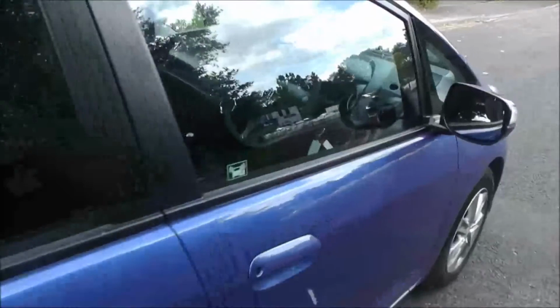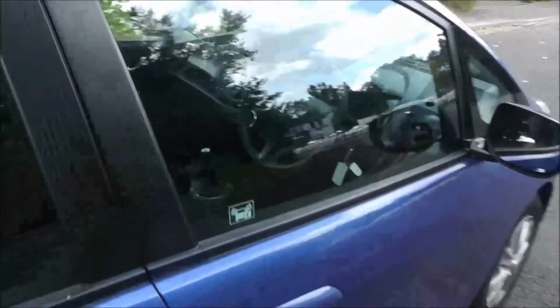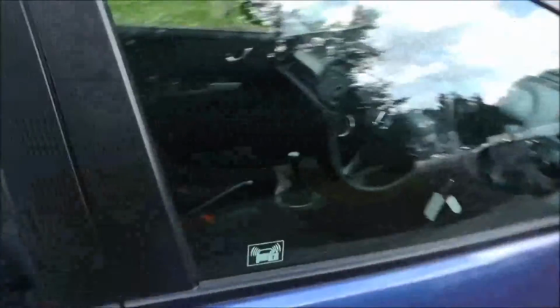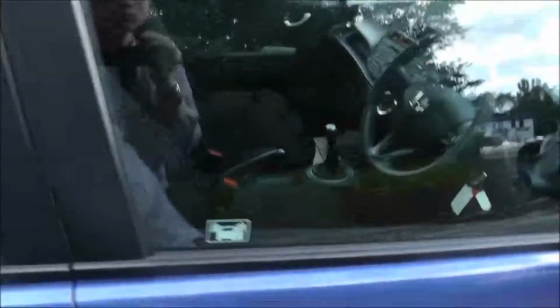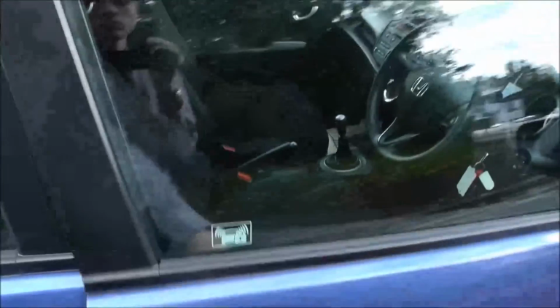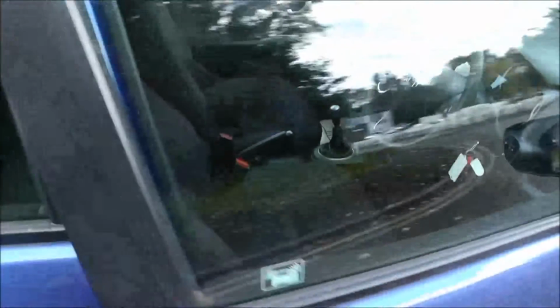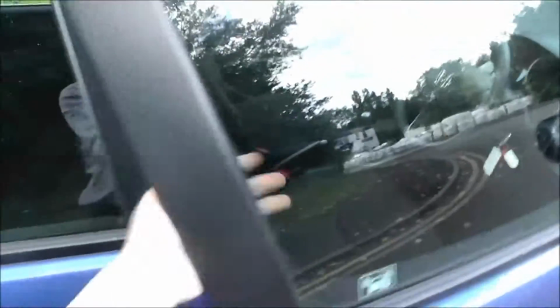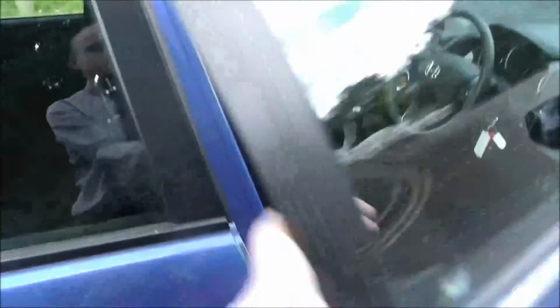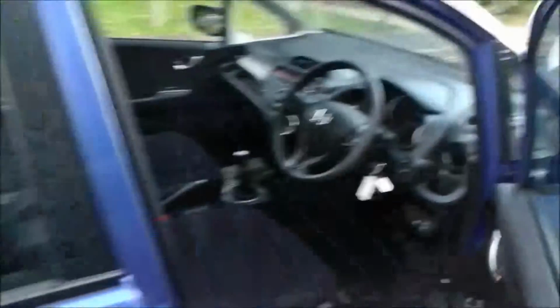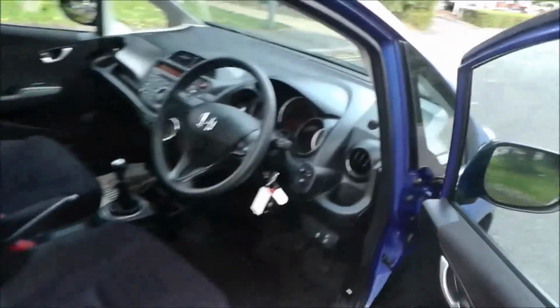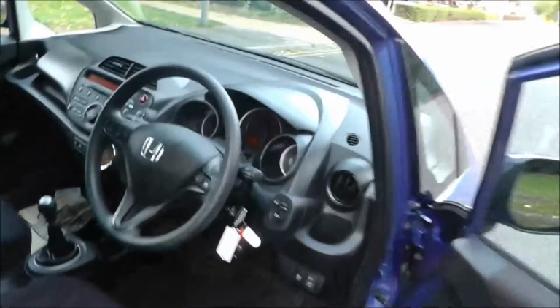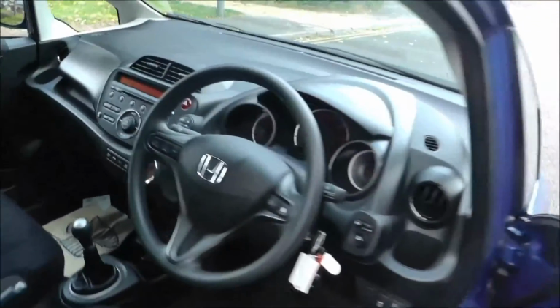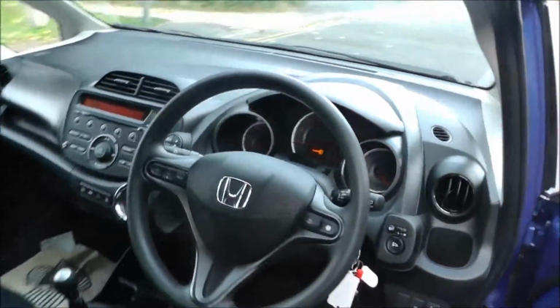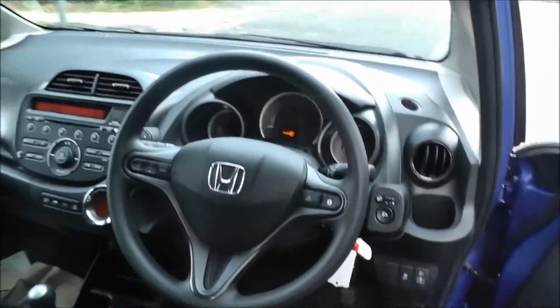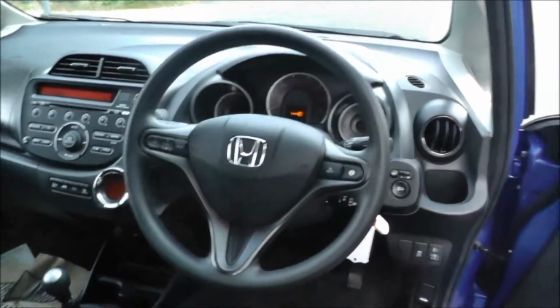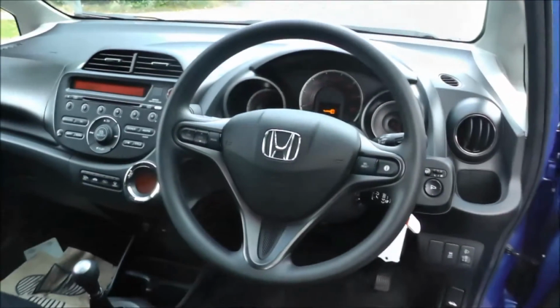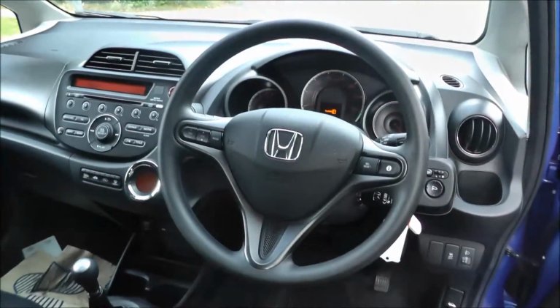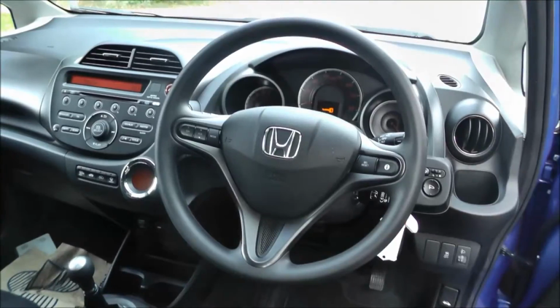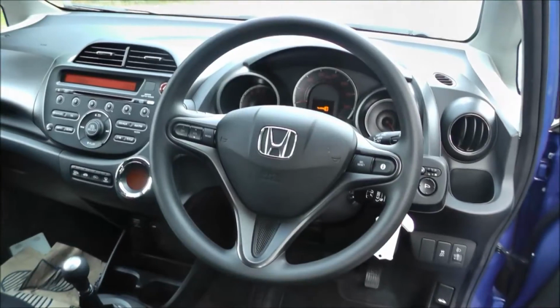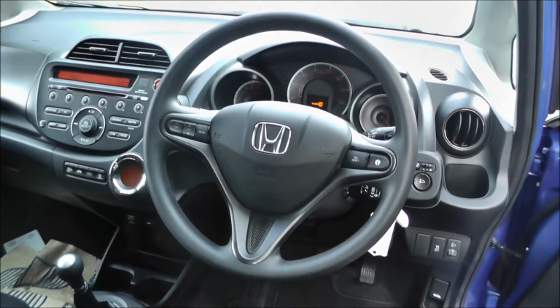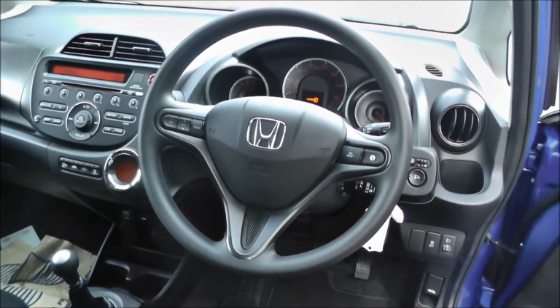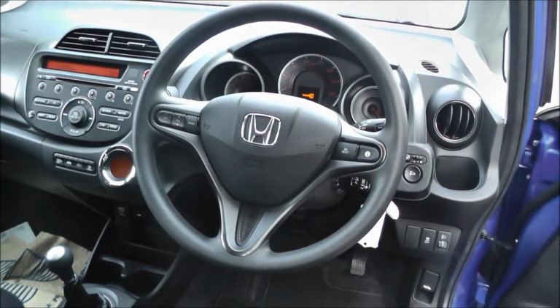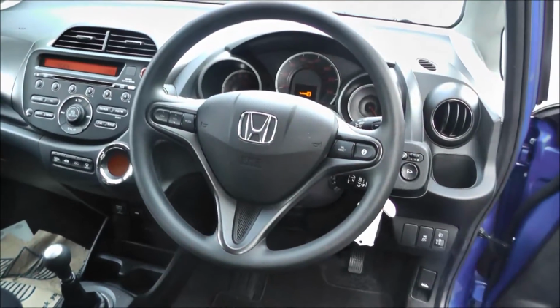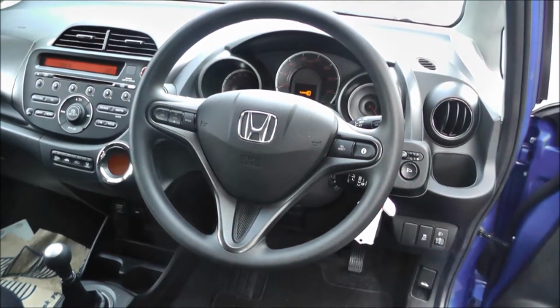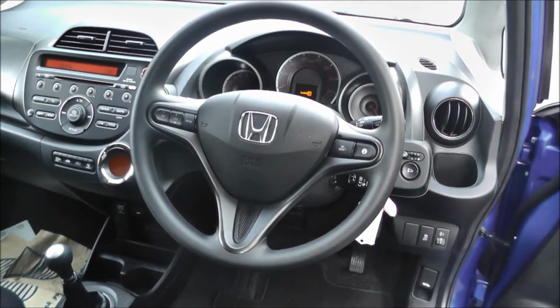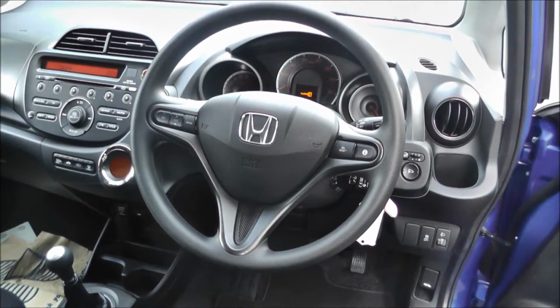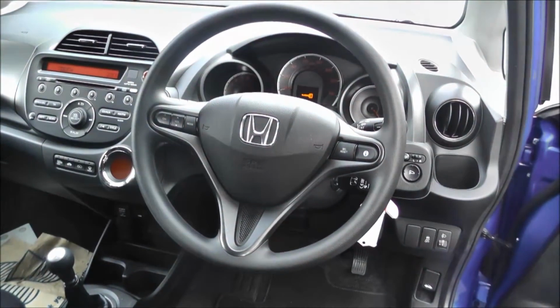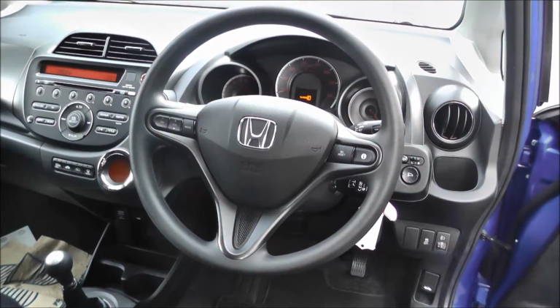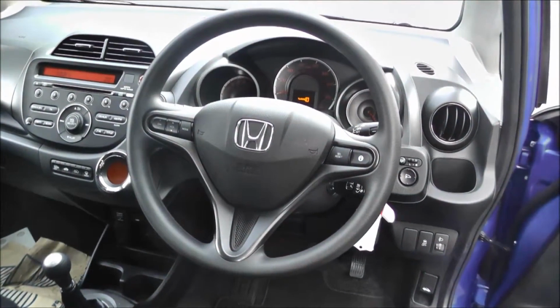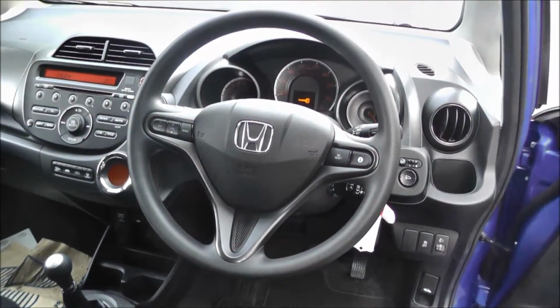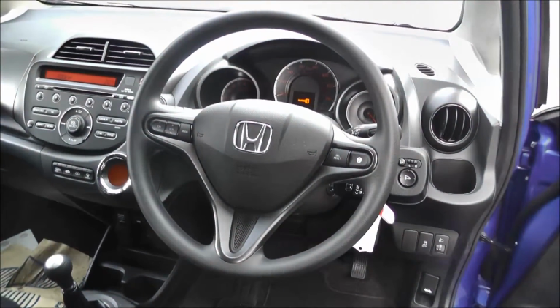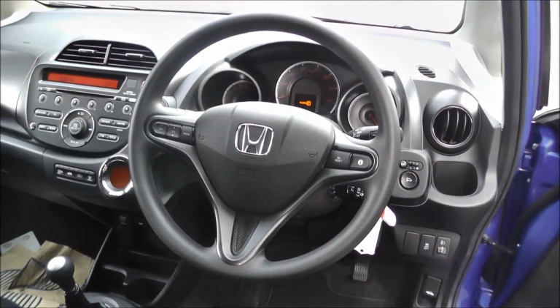This vehicle comes equipped with air conditioning, climate control, CD player with radio, trip computer, power mirrors, and fog lights.